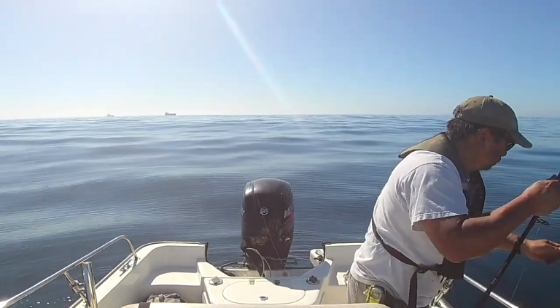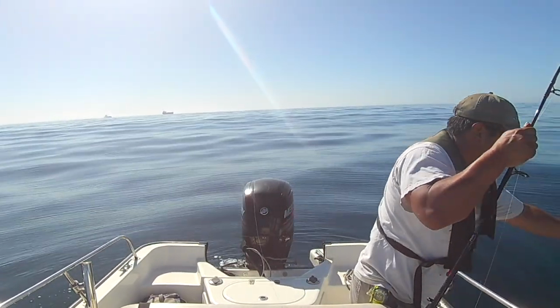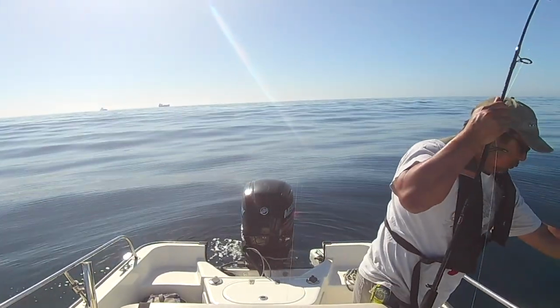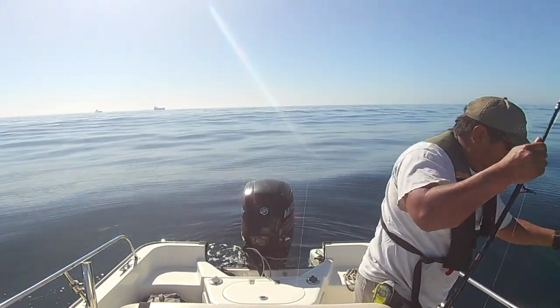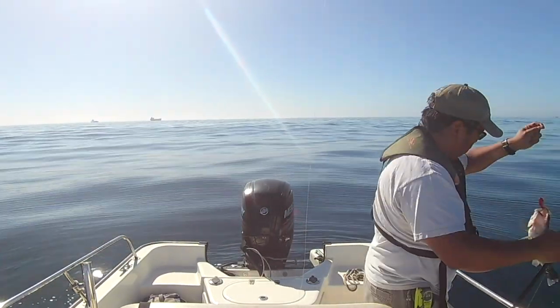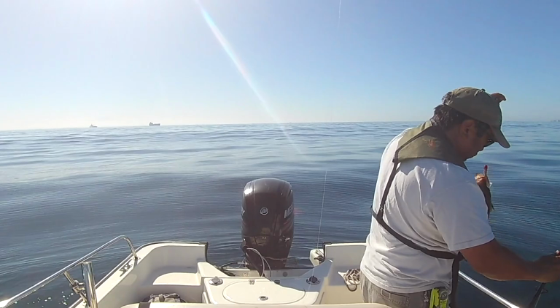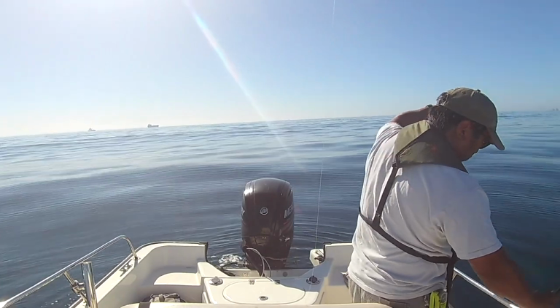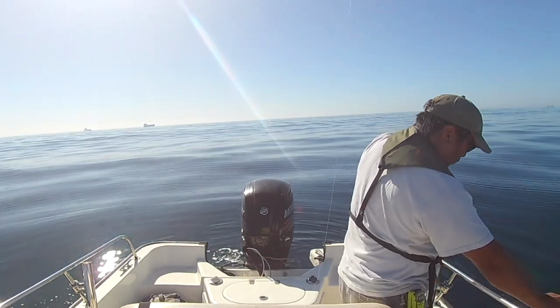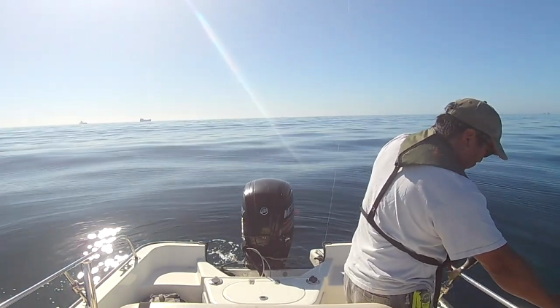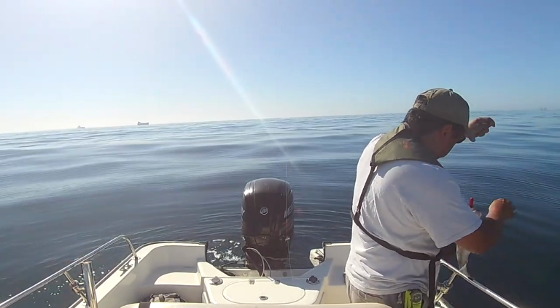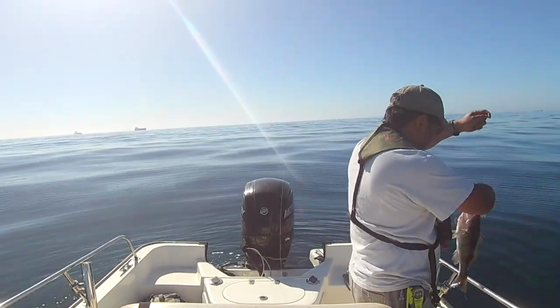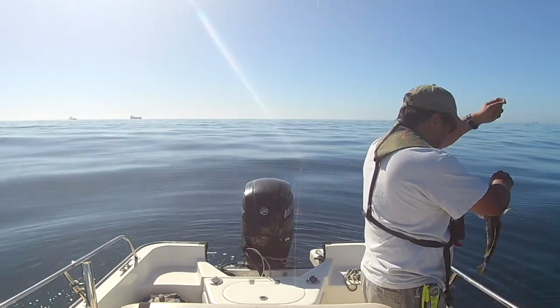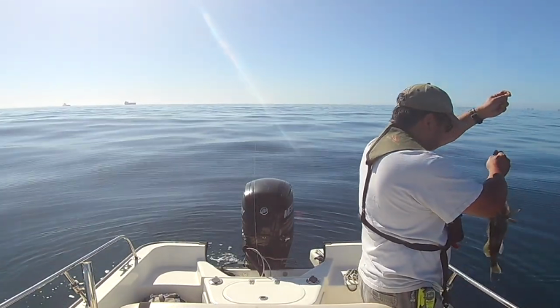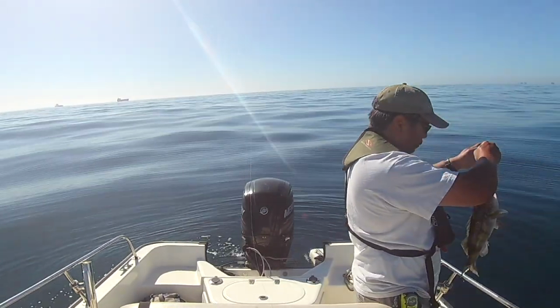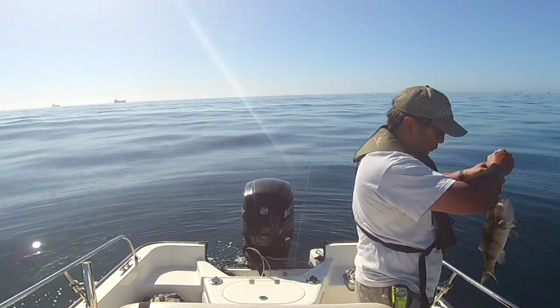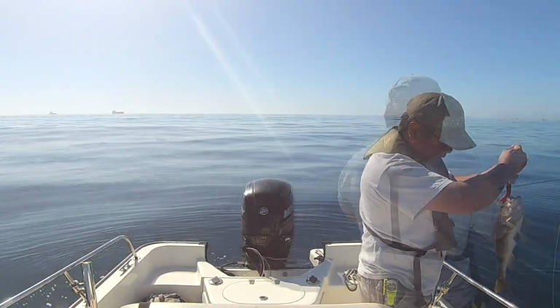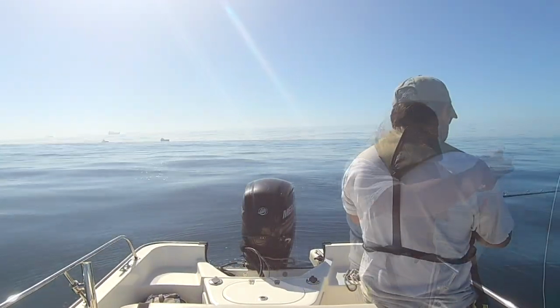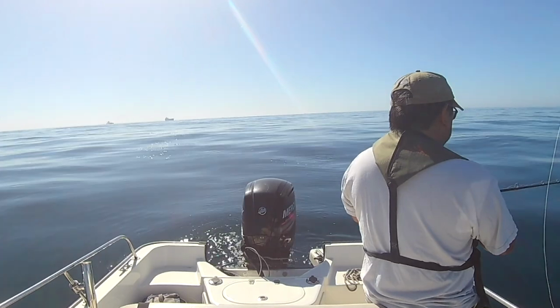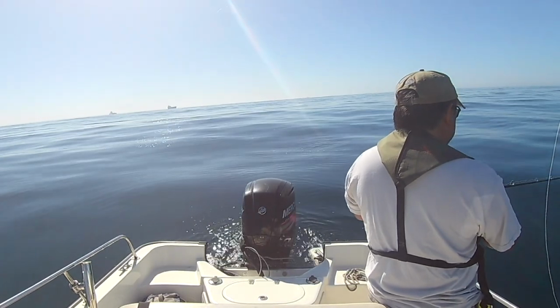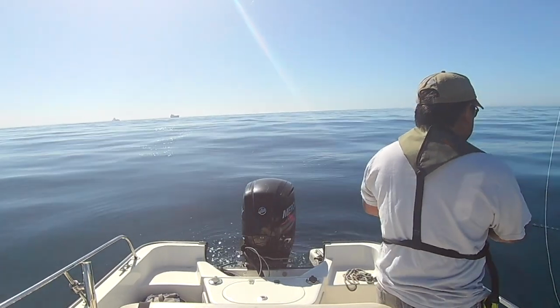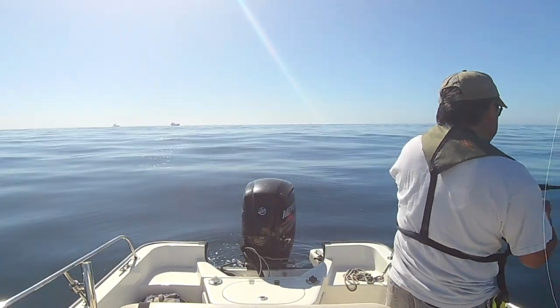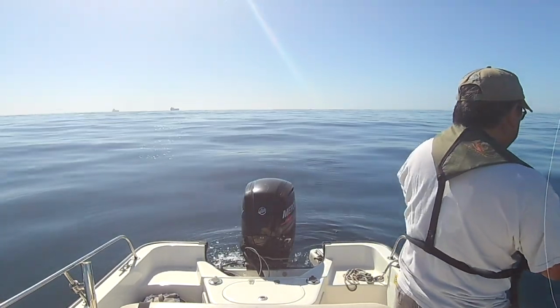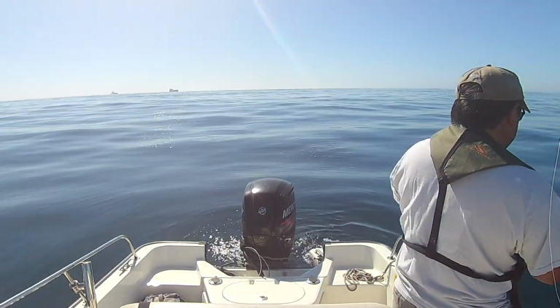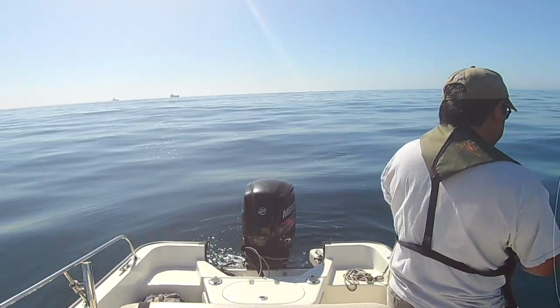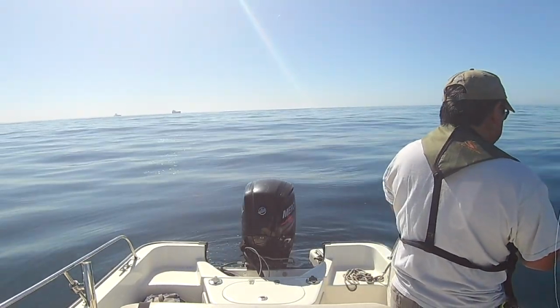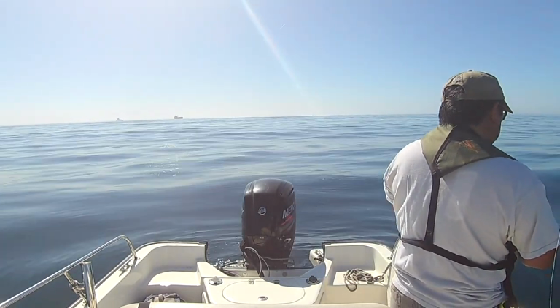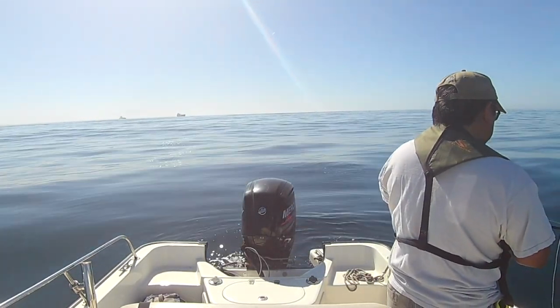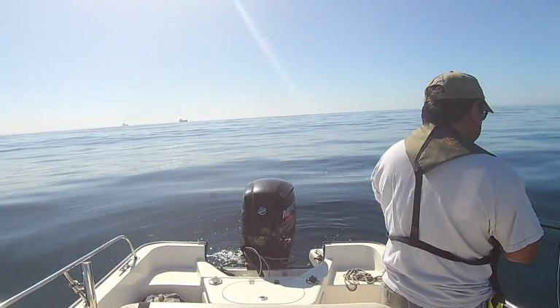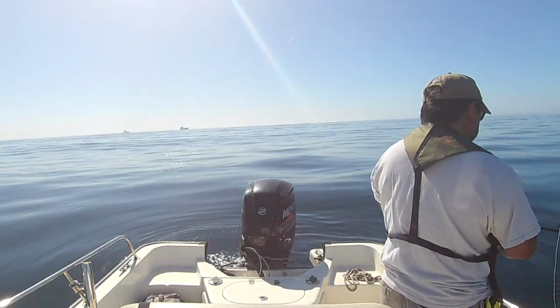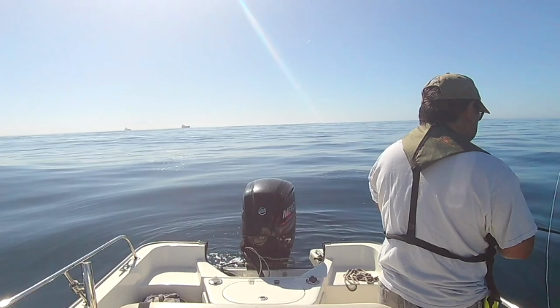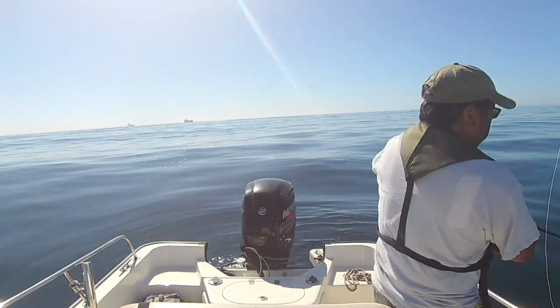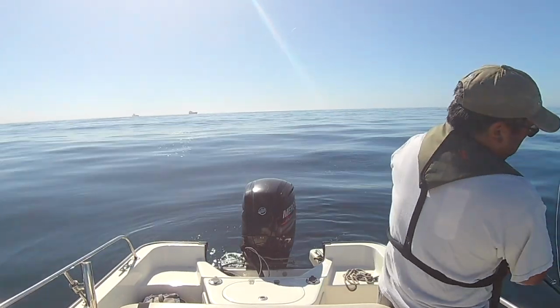So now that the sand bass are biting, we just need the barracuda and the yellowtail to show up. My understanding is that the barracuda has started to show up on some of the local half day boats, so hopefully we'll be targeting those in the next couple of weeks.